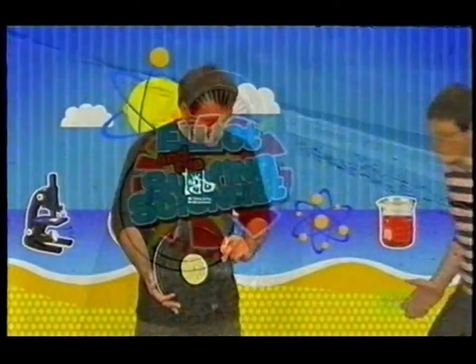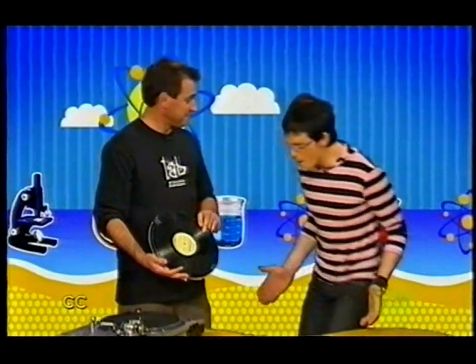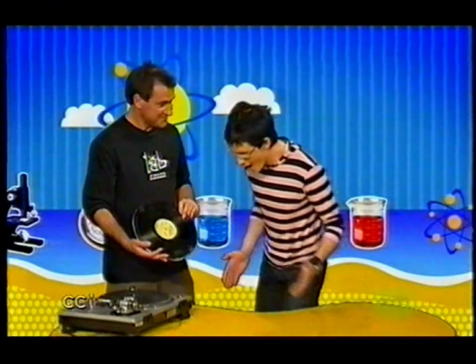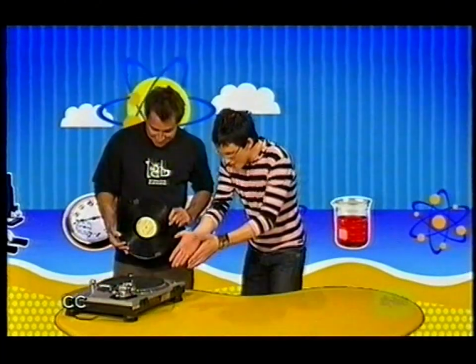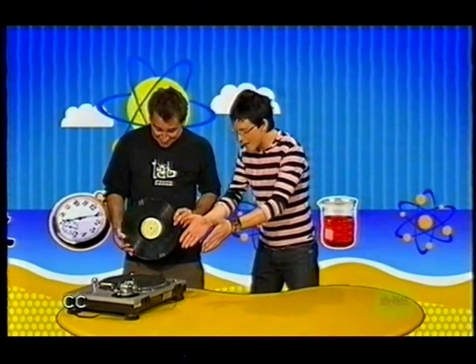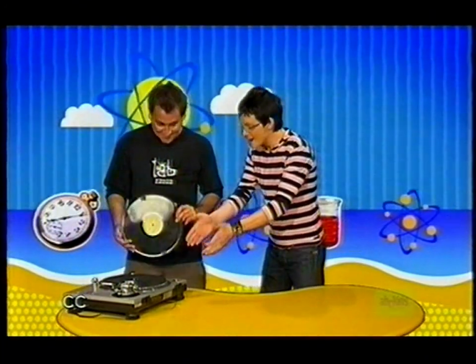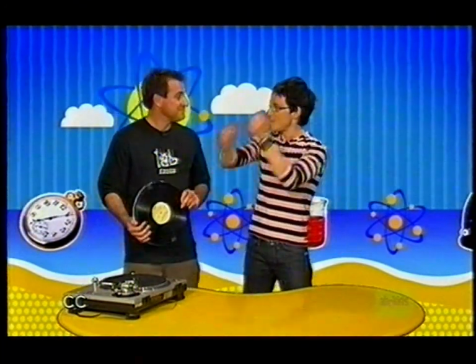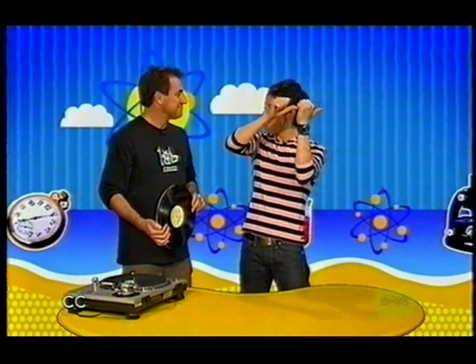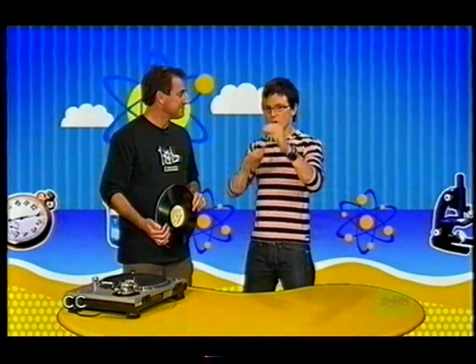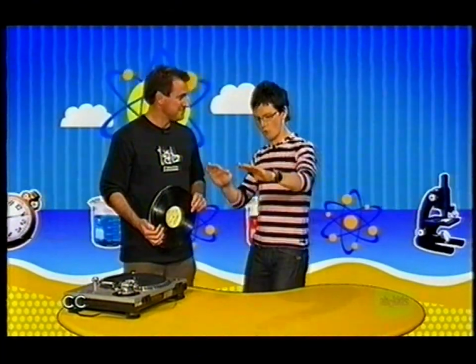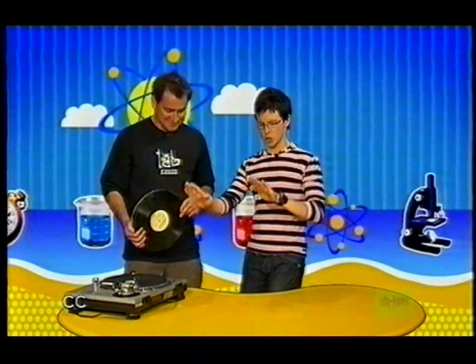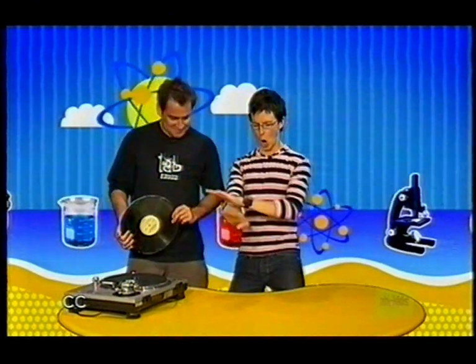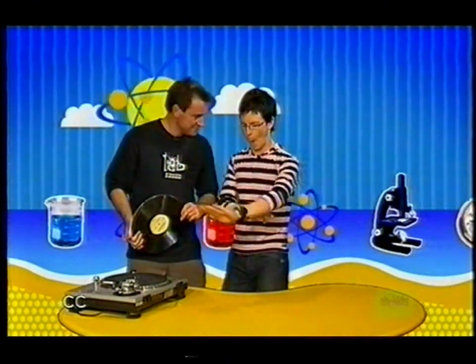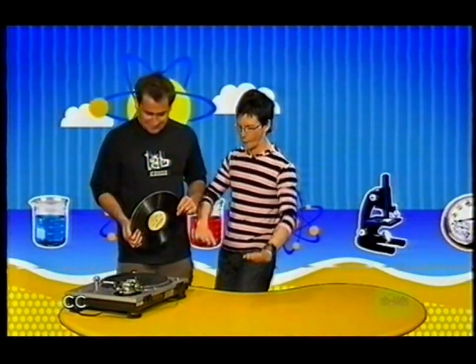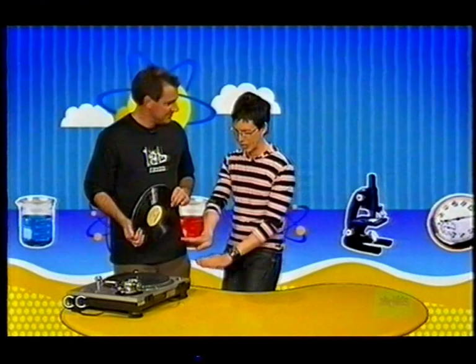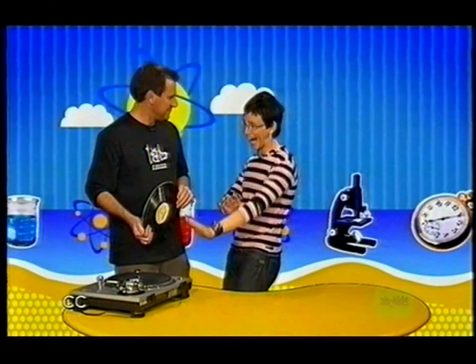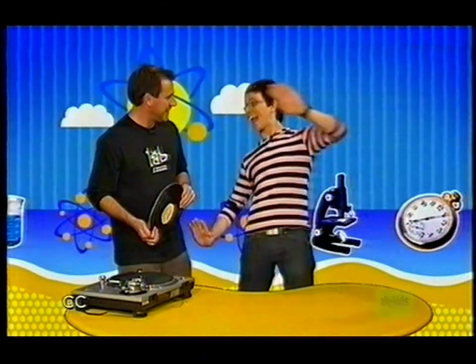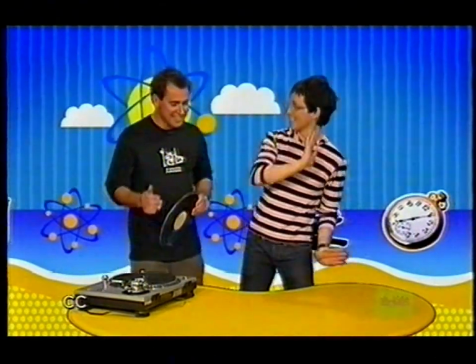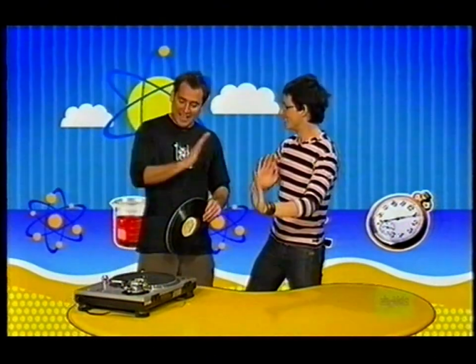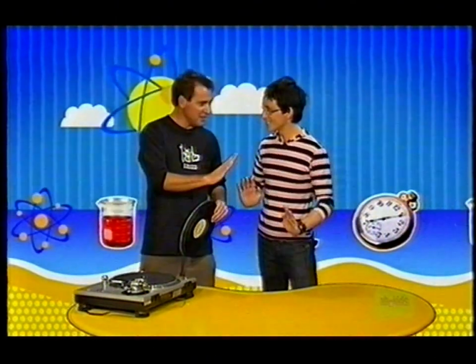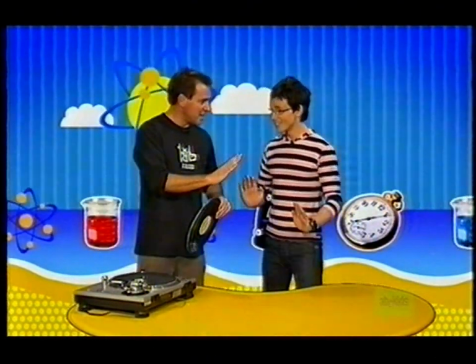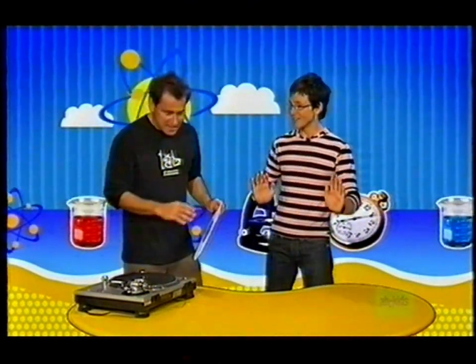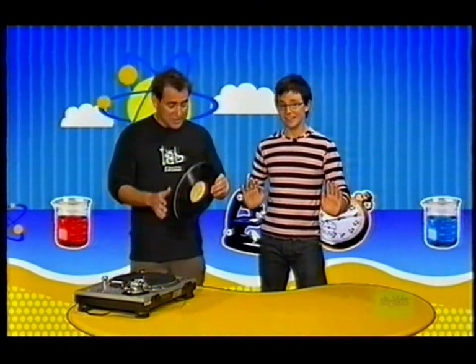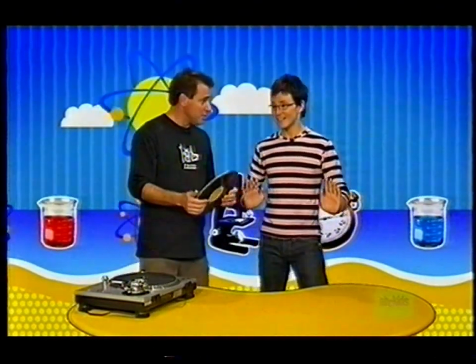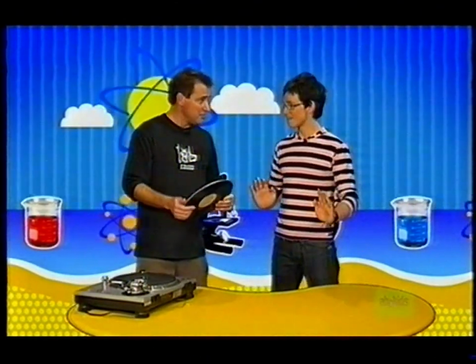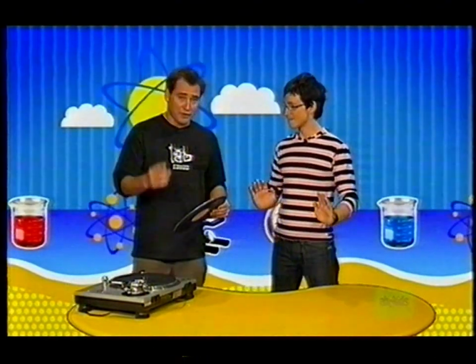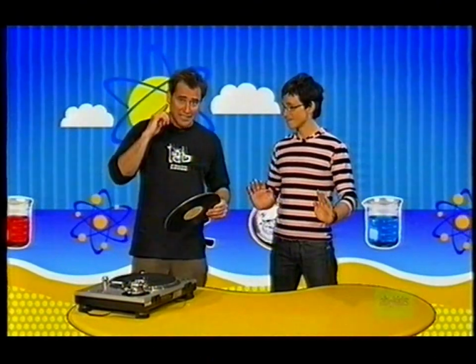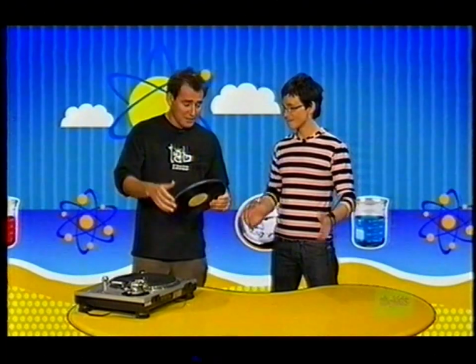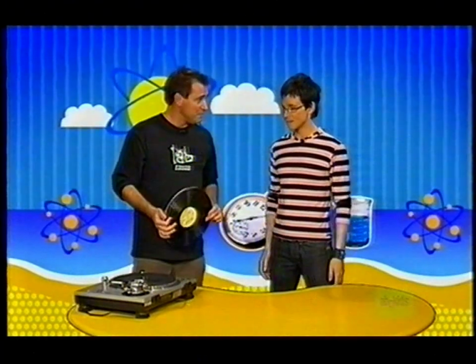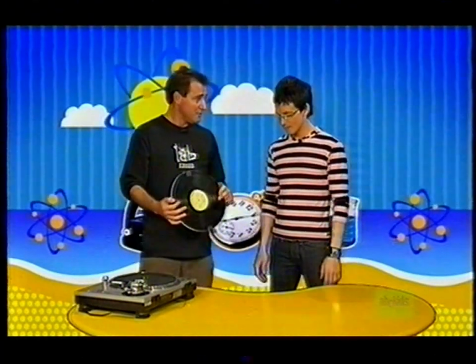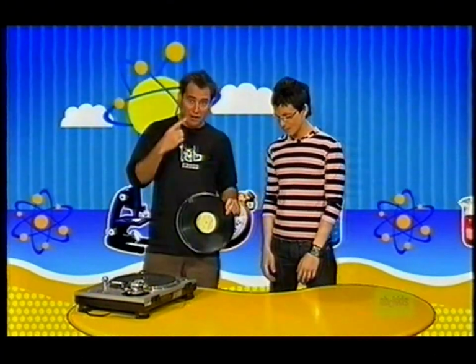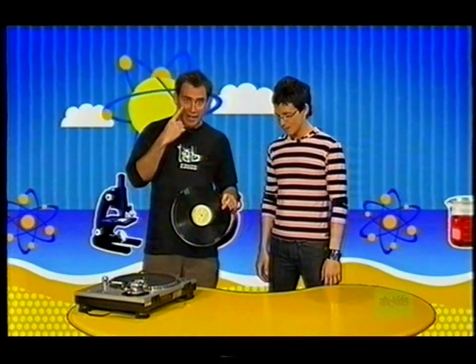Reuben! I didn't know you were a DJ. Let me get my headphones and we can scratch it up. Hang on there, DJ Eager. Today we're not making music for our ears — we're going to be making music for our eyes.